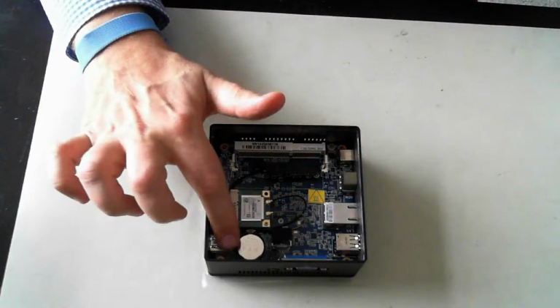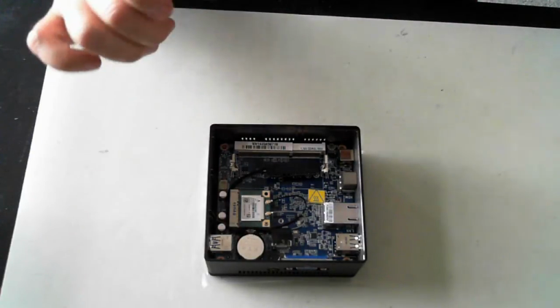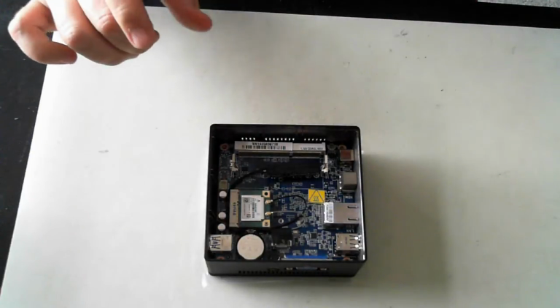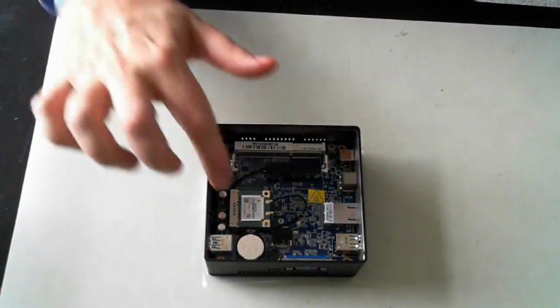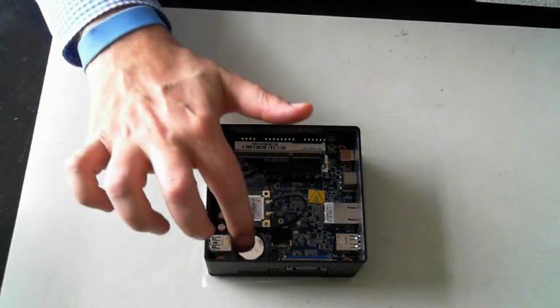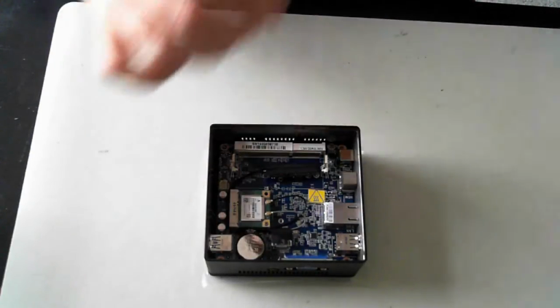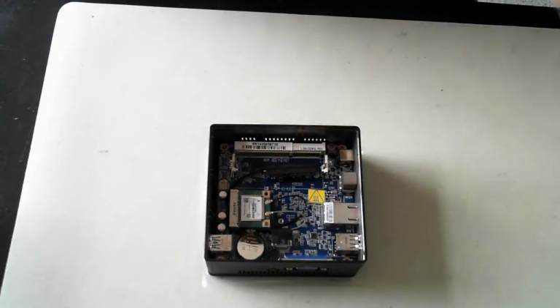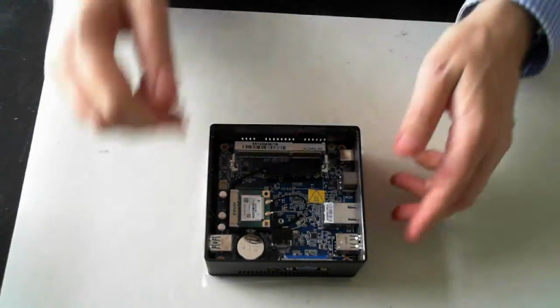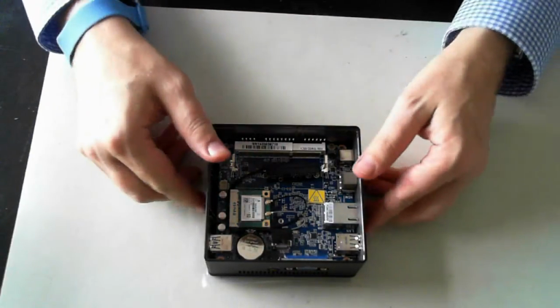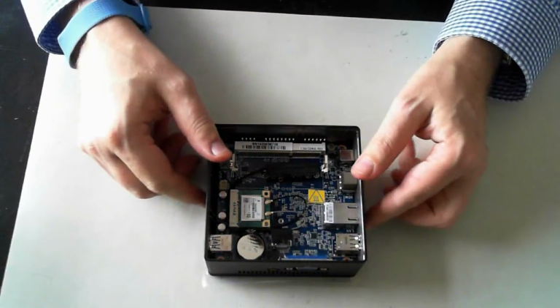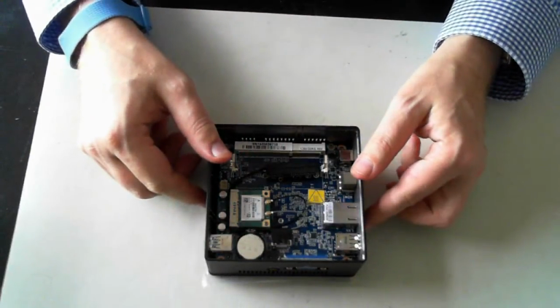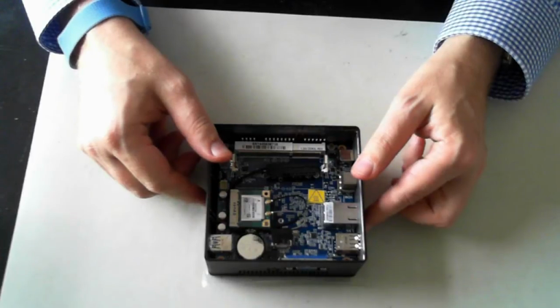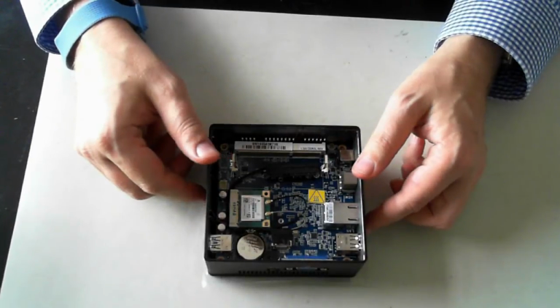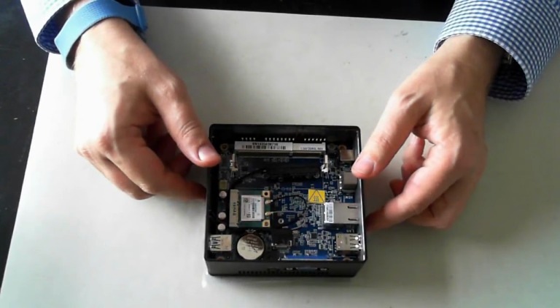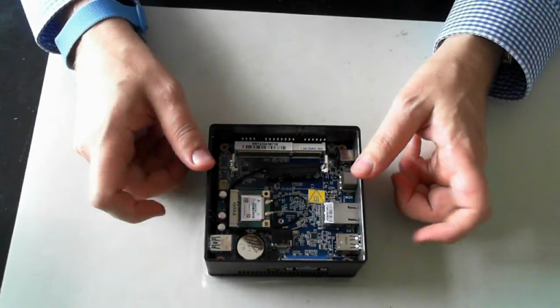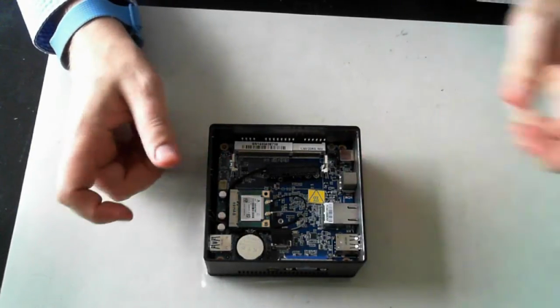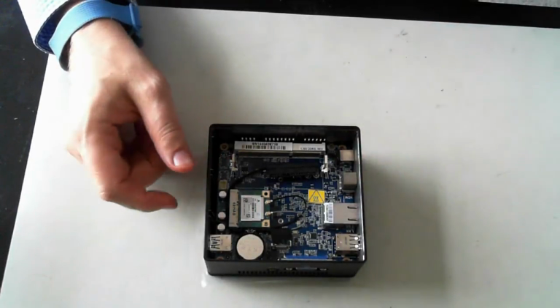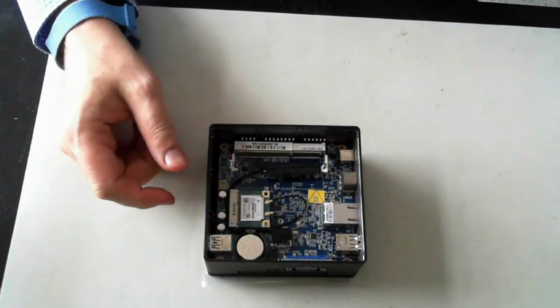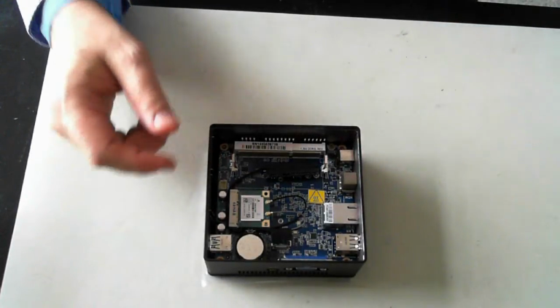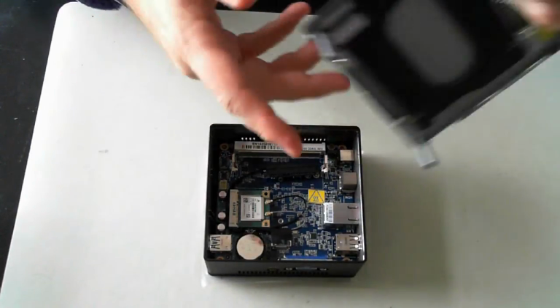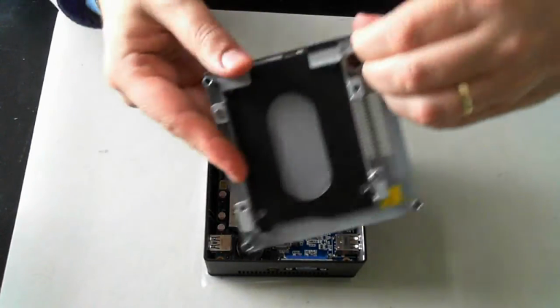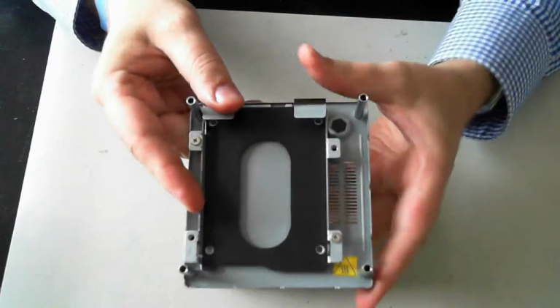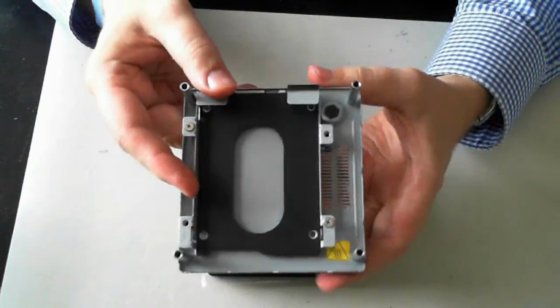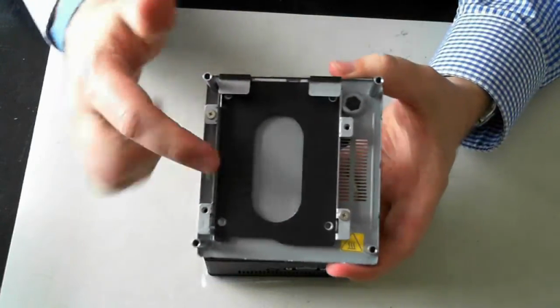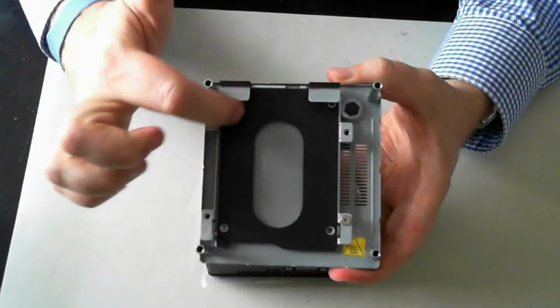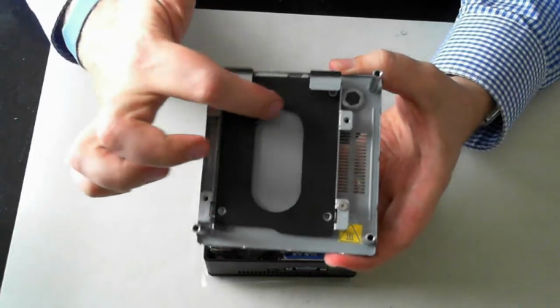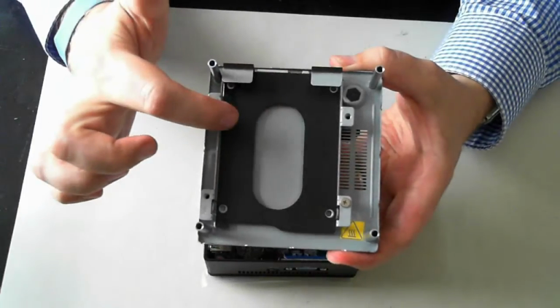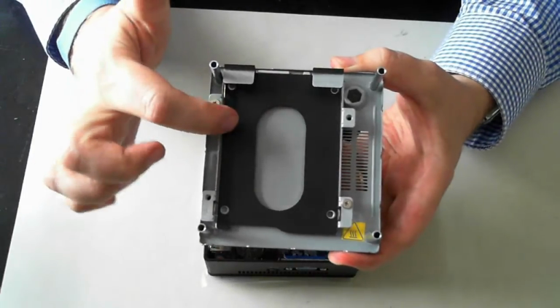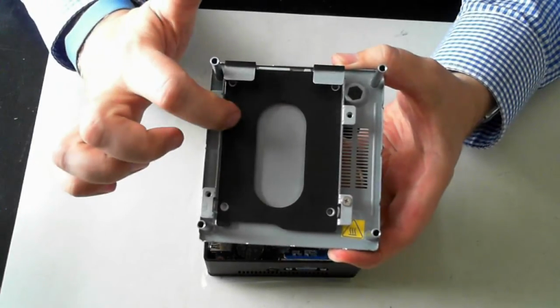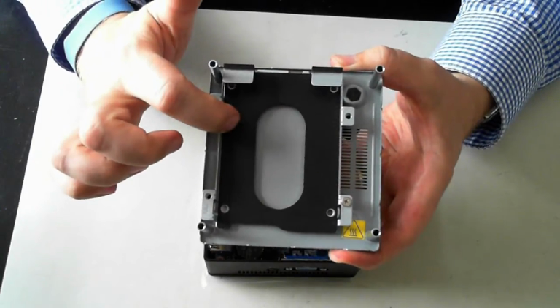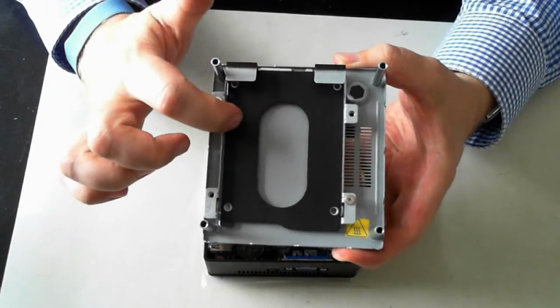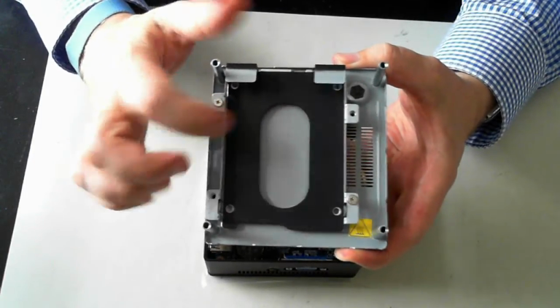There's the memory, and you can see the Wi-Fi card there. The BIOS battery or CMOS battery is there too. On the underside is a mounting kit for the hard drive or SSD drive.